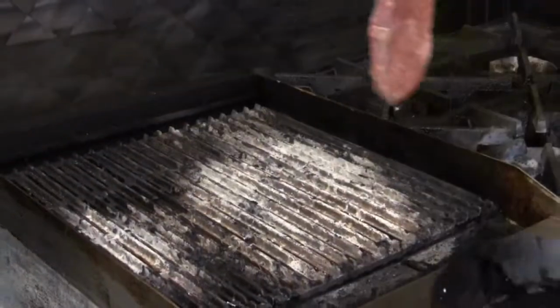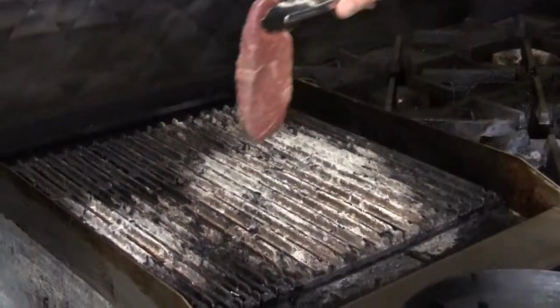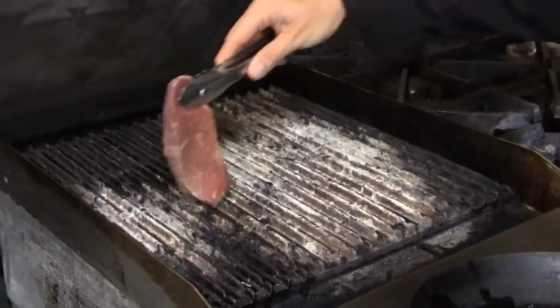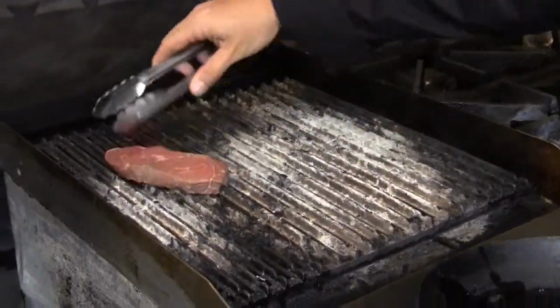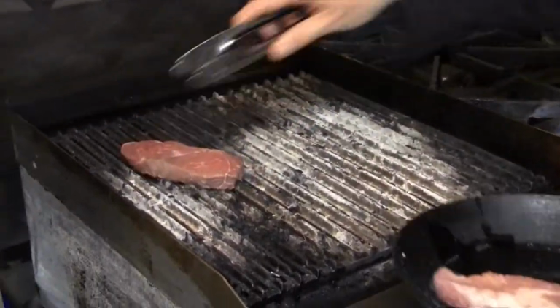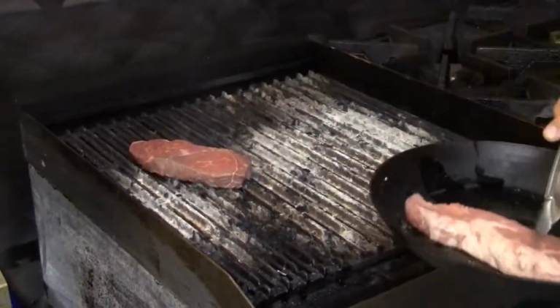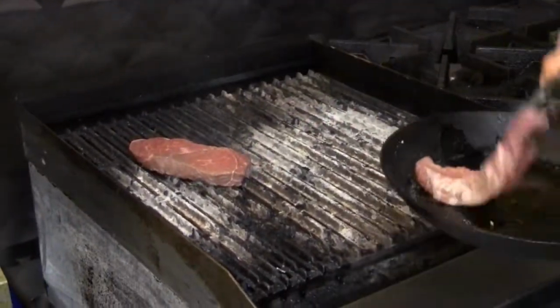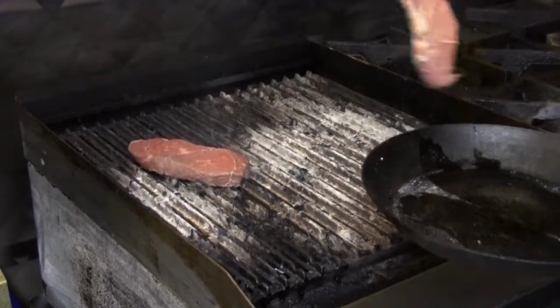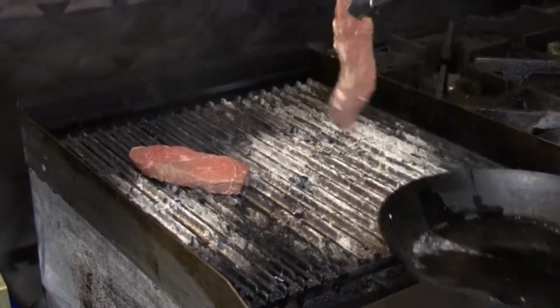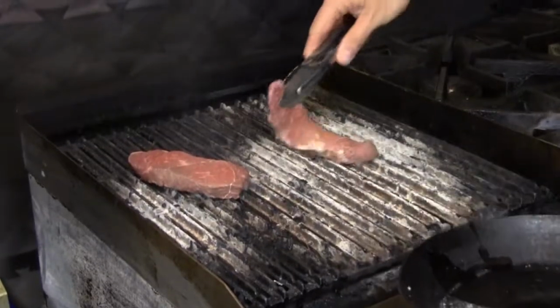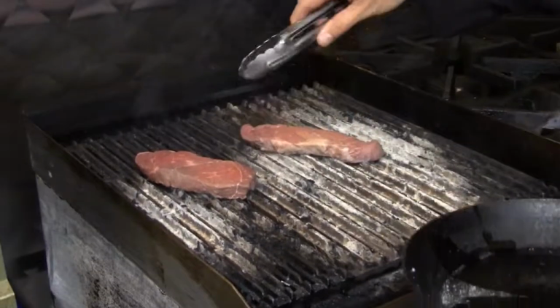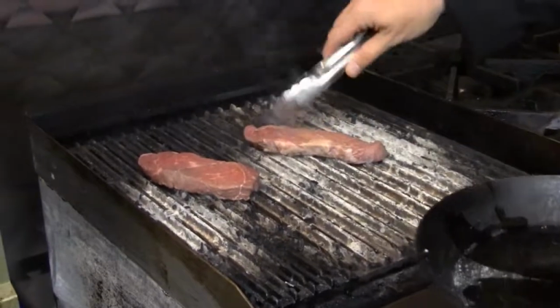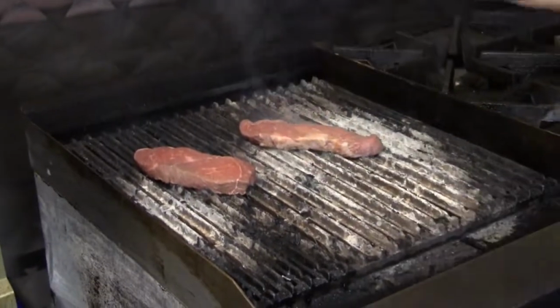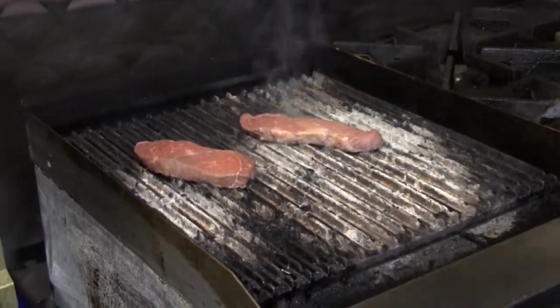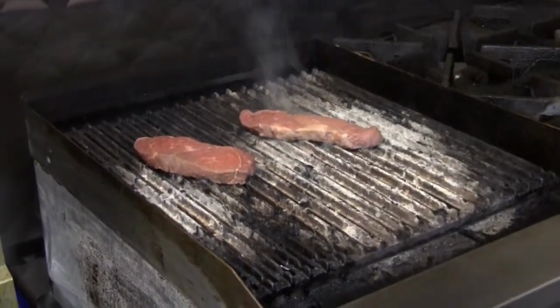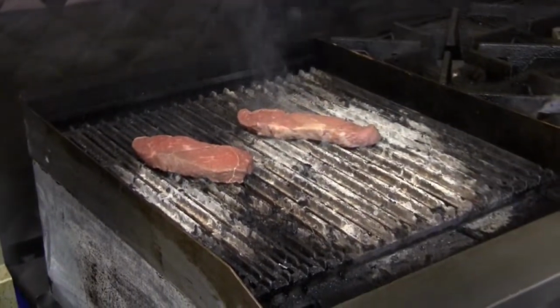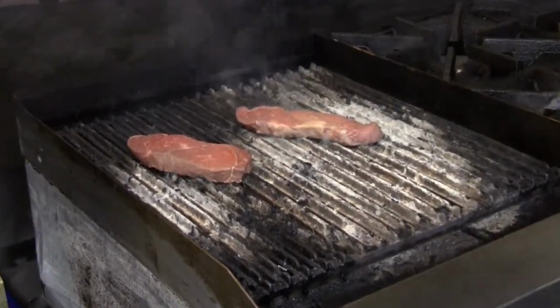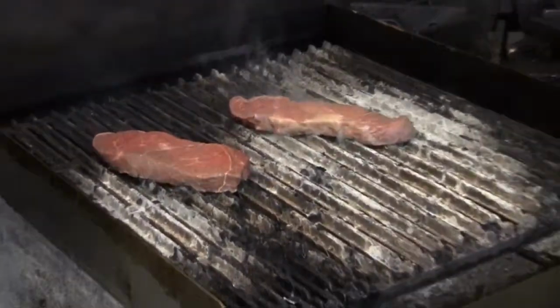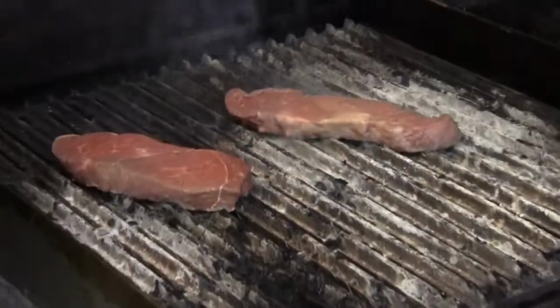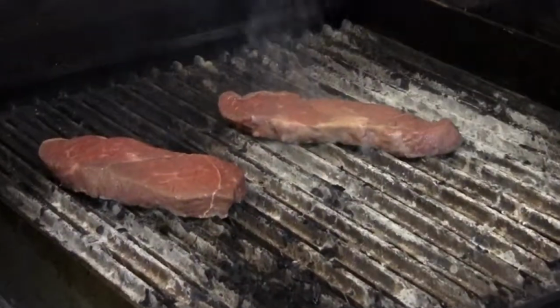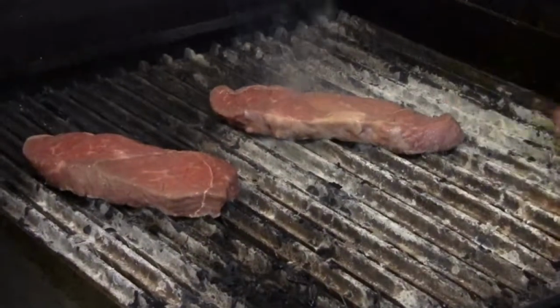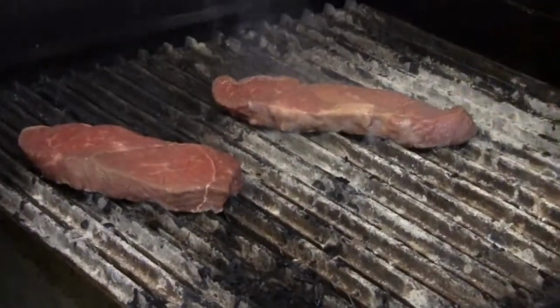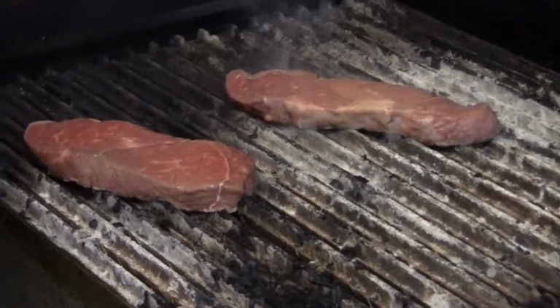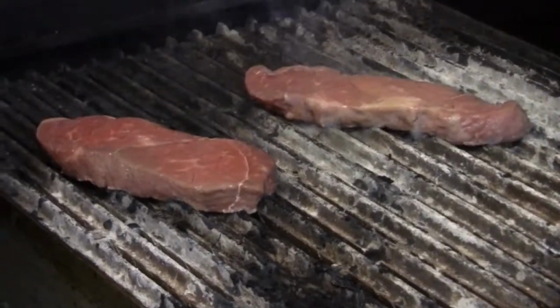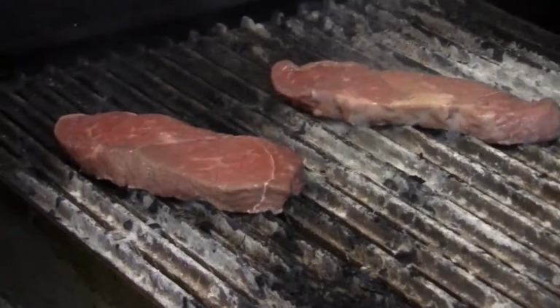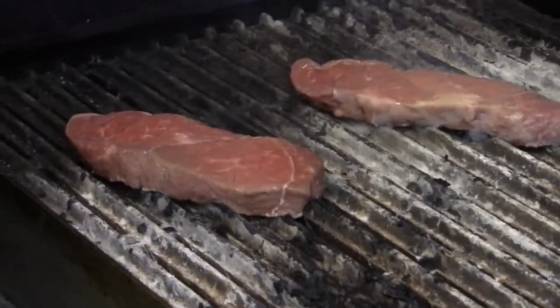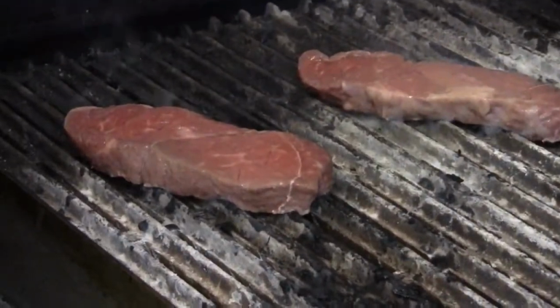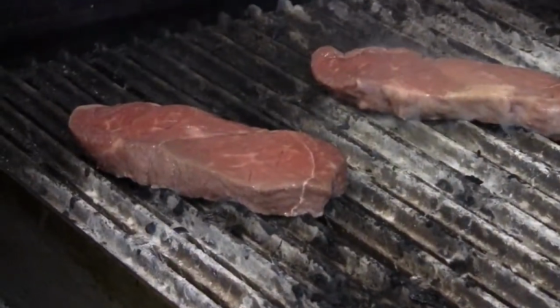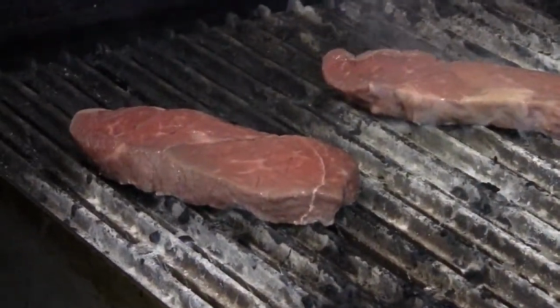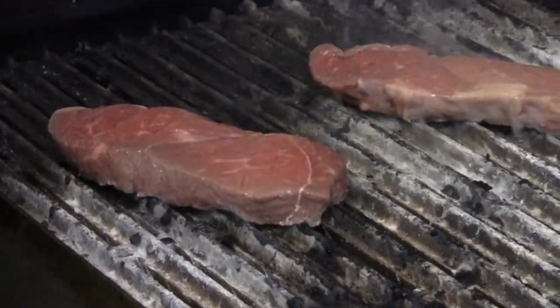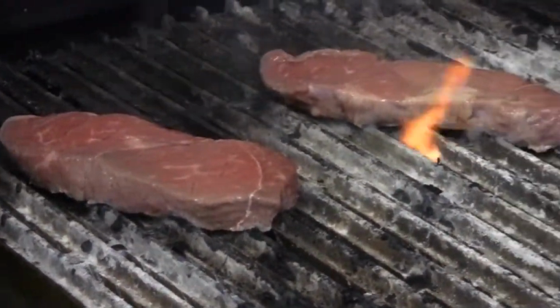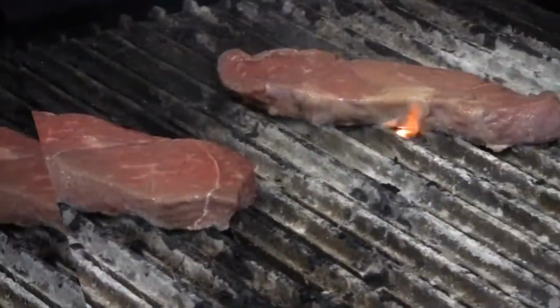So again, a nice hot grill, putting it on there, want to get some nice sear marks, and we're going to let that go a few minutes on each side till it's a nice medium rare, or whatever you want to cook it to.